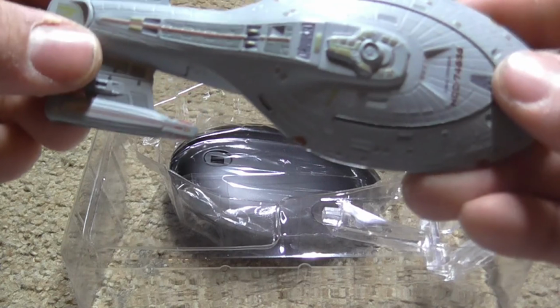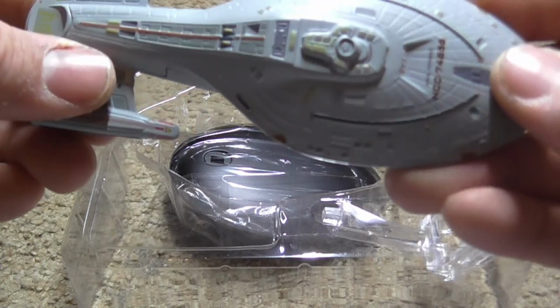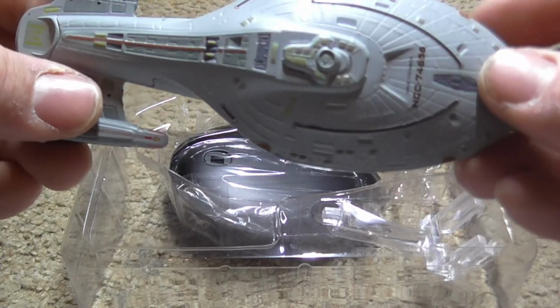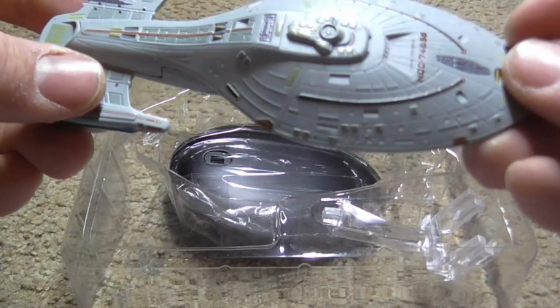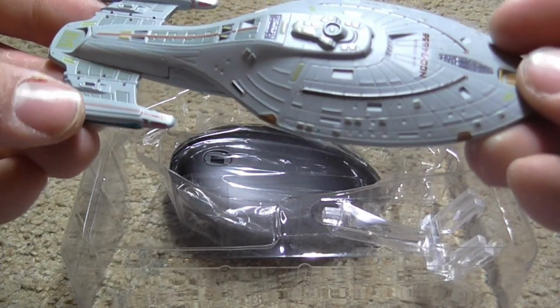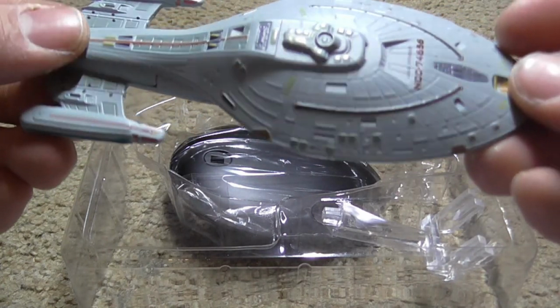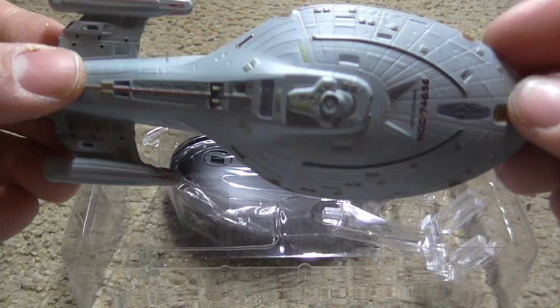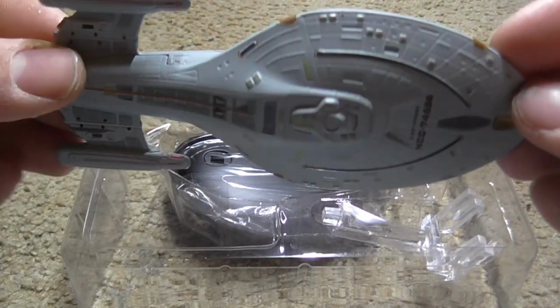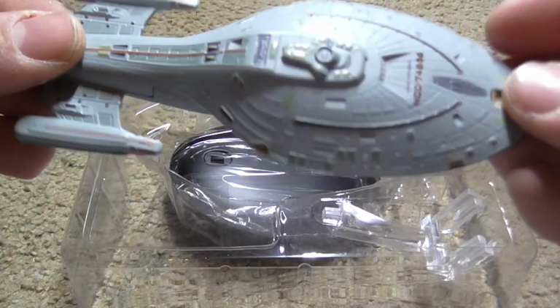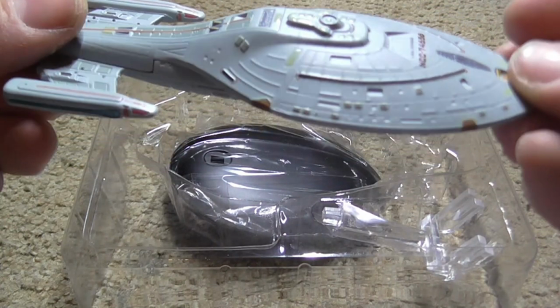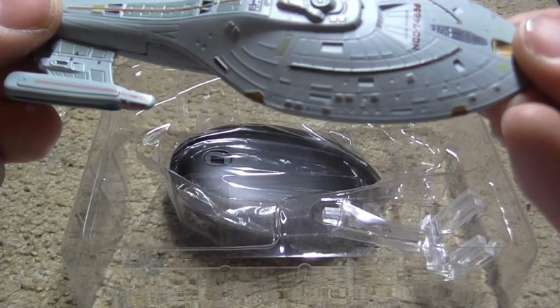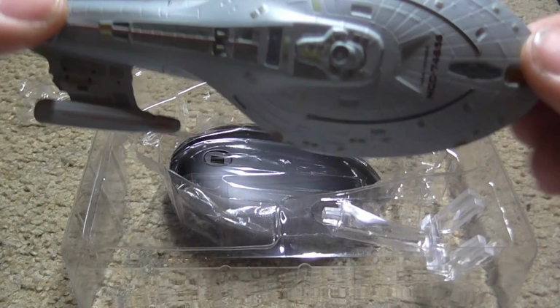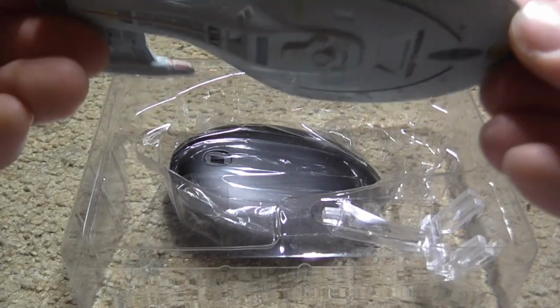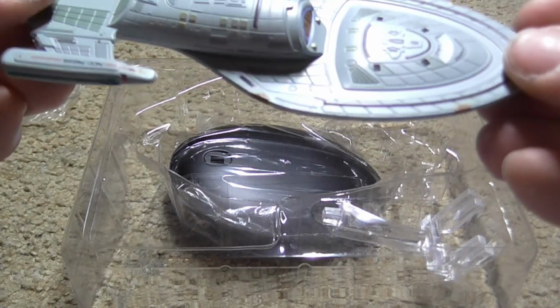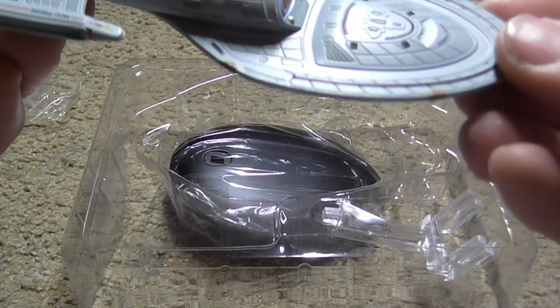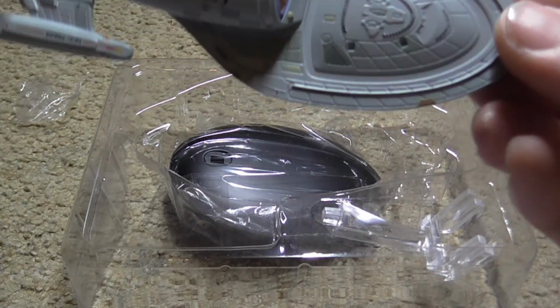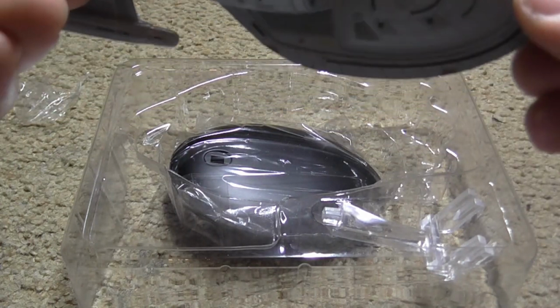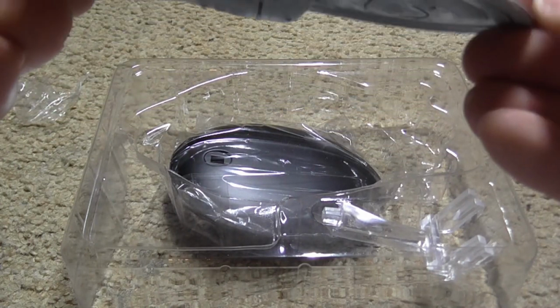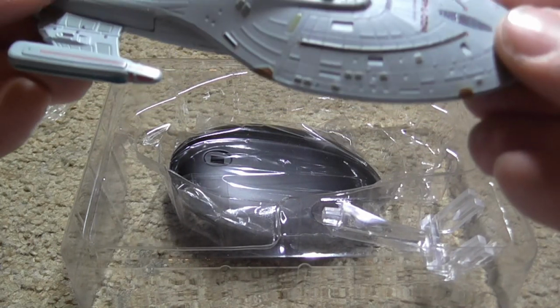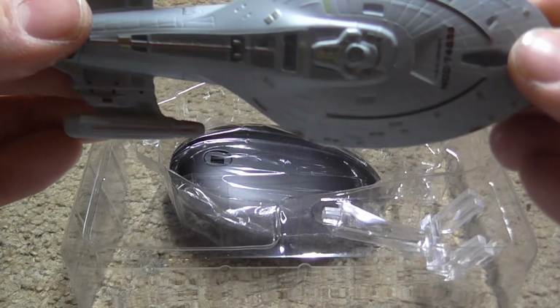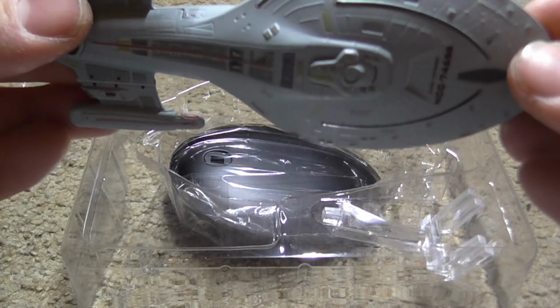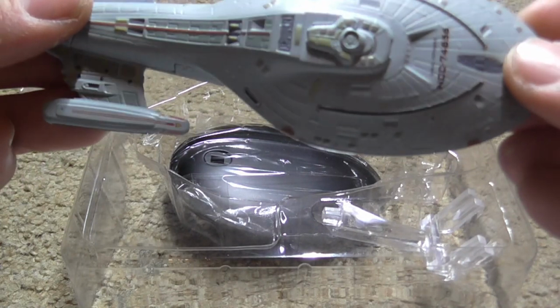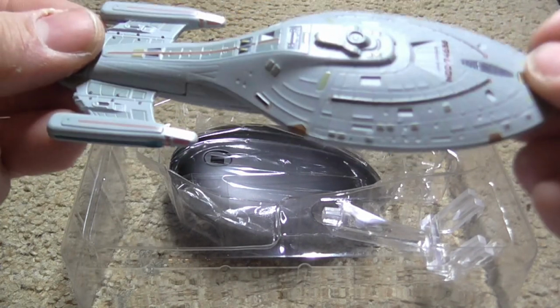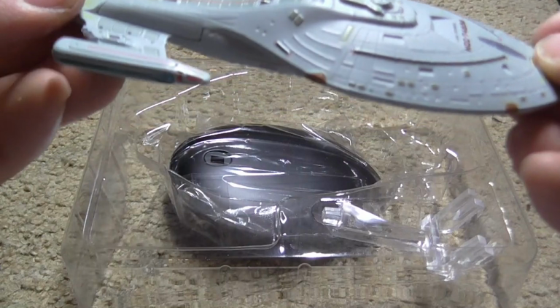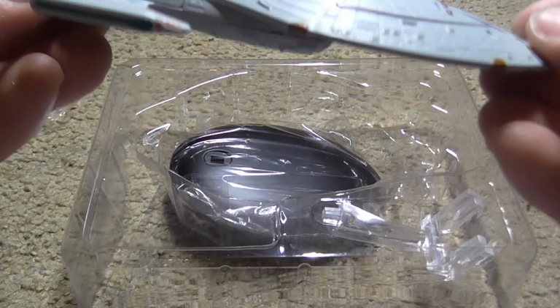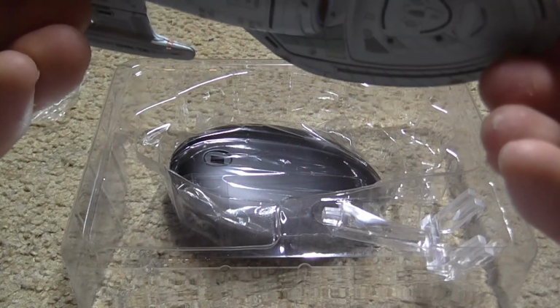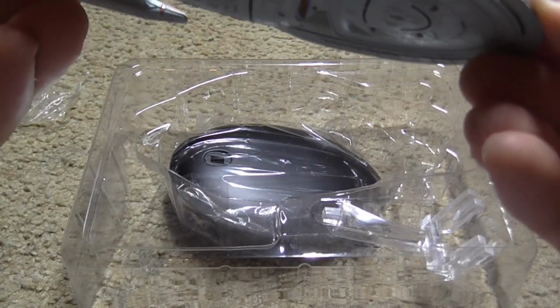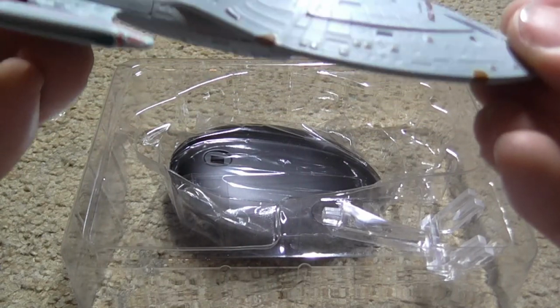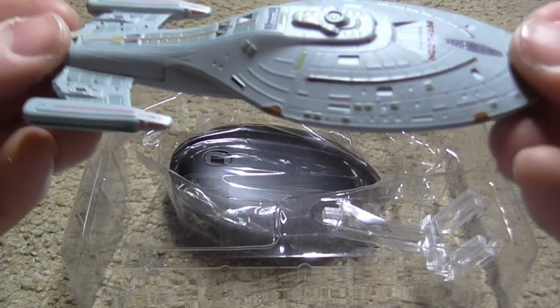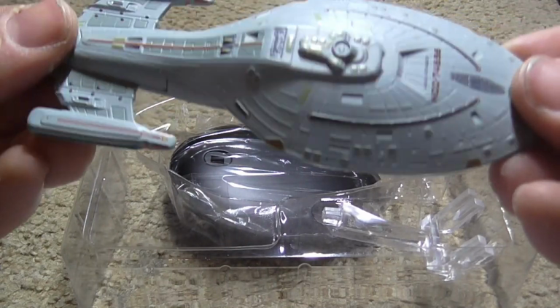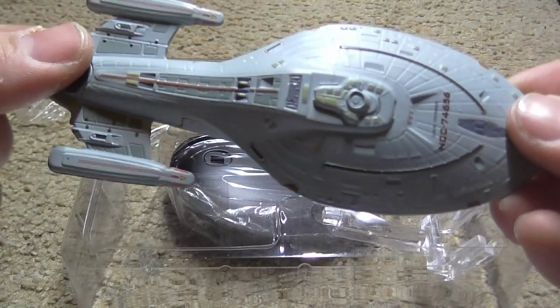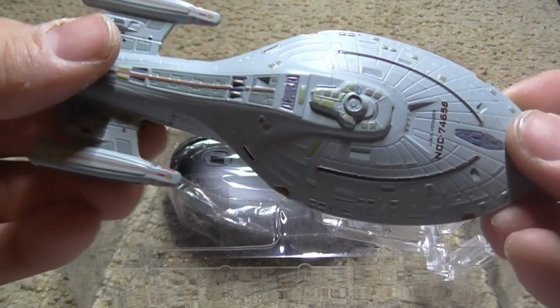With the help of the Pathfinder project and the destruction of a Borg transwarp hub used to deploy vessels anywhere in the quadrant, Voyager was finally able to return to Earth a mere seven years after the crew was stranded in the Delta Quadrant.